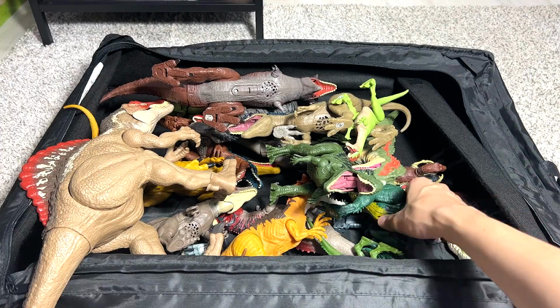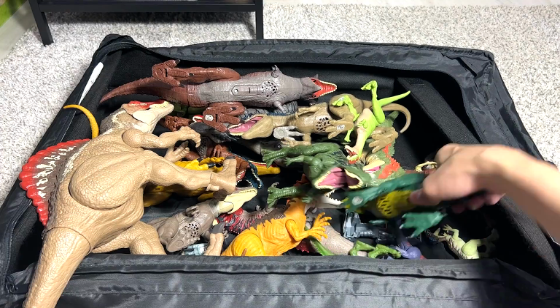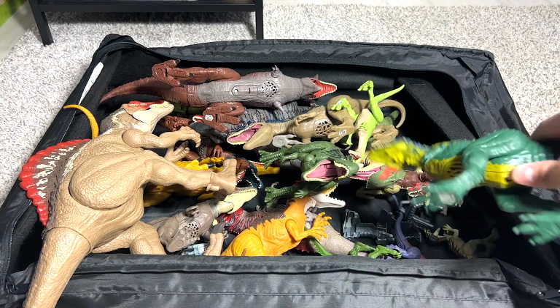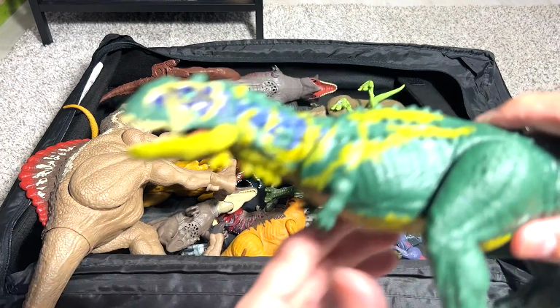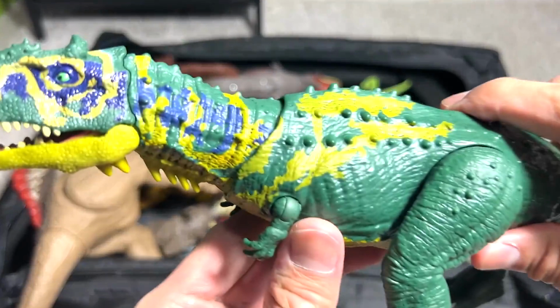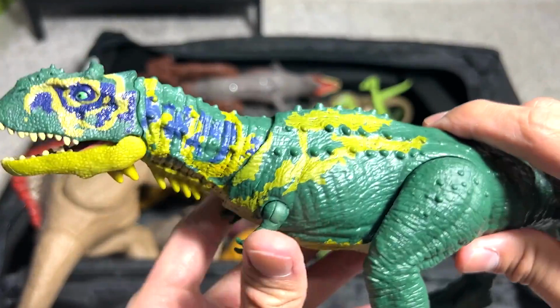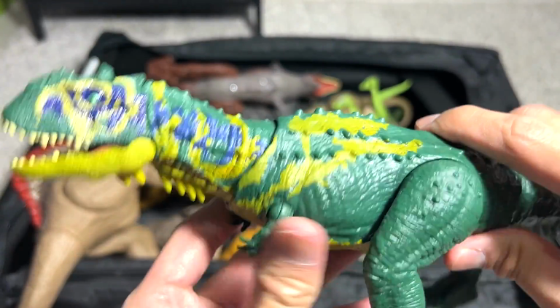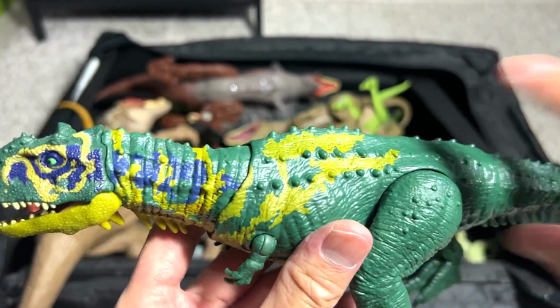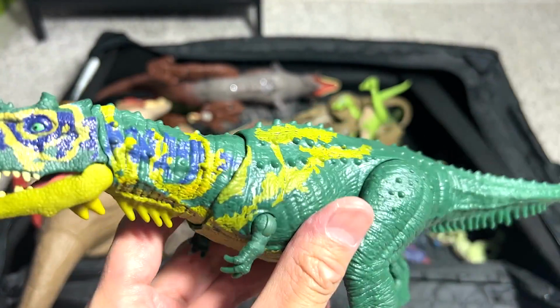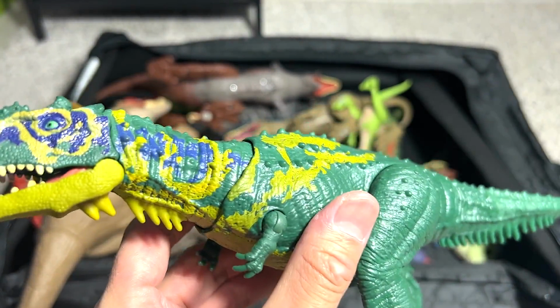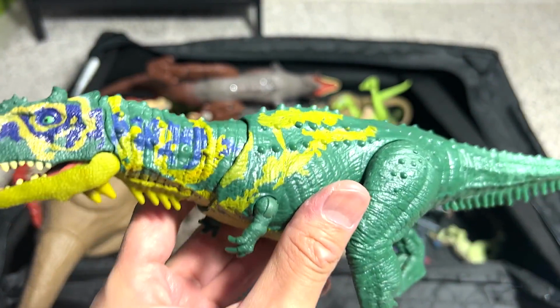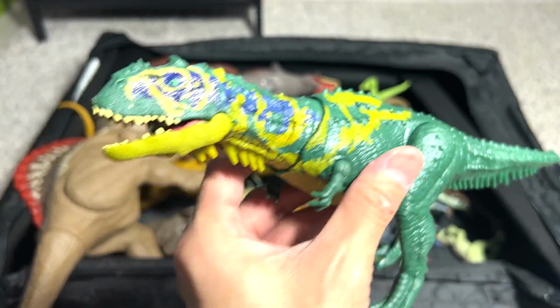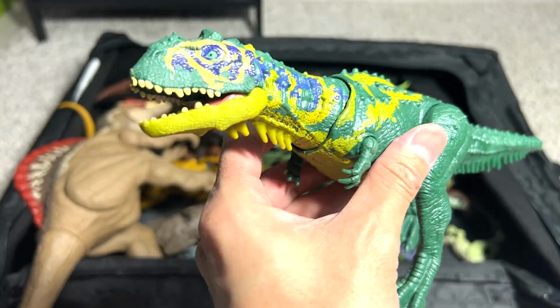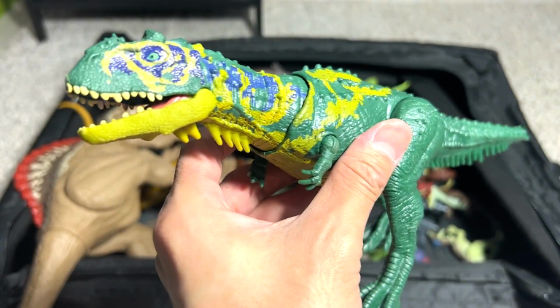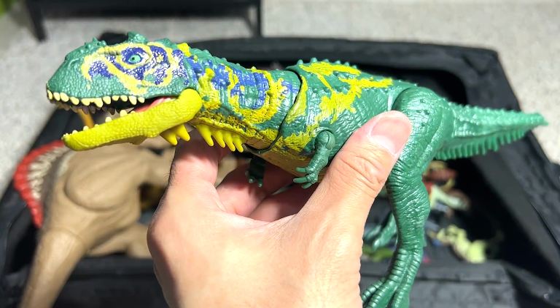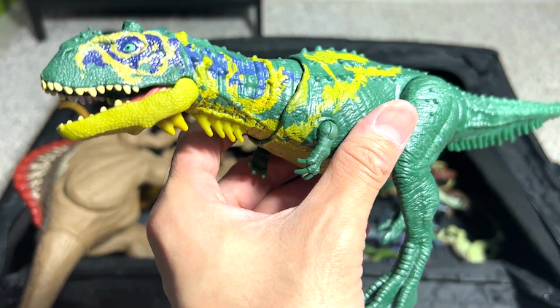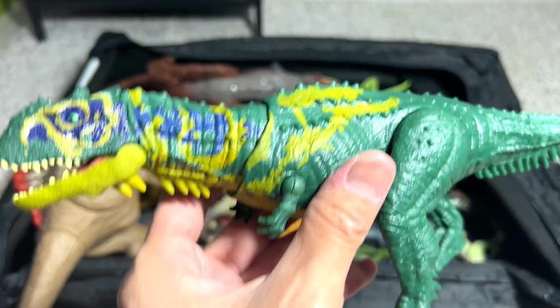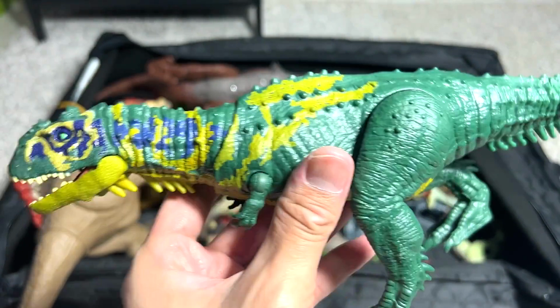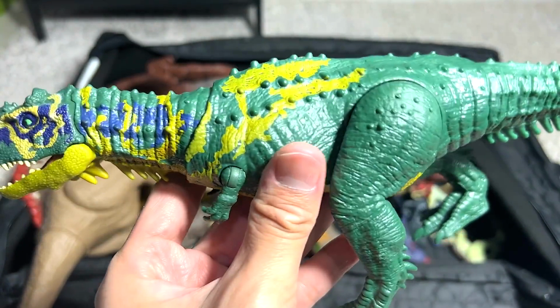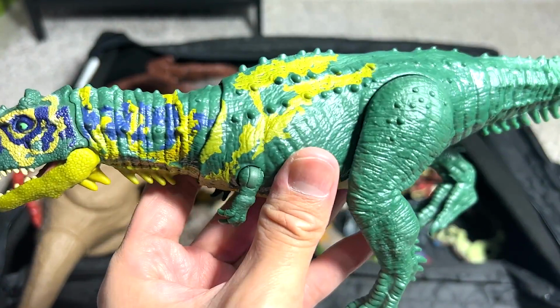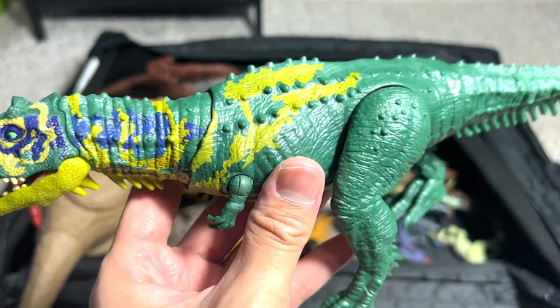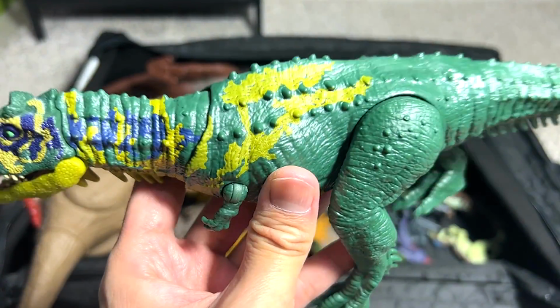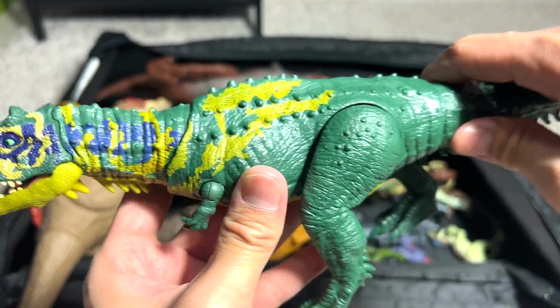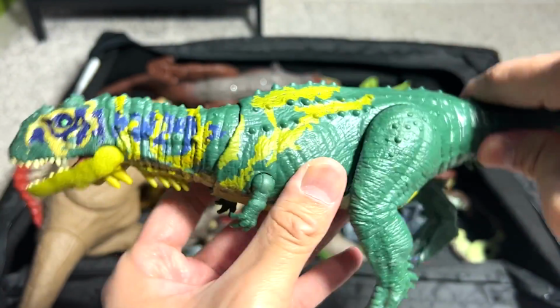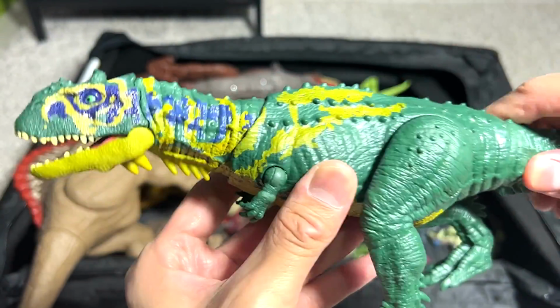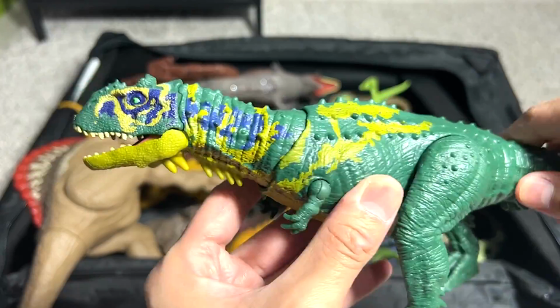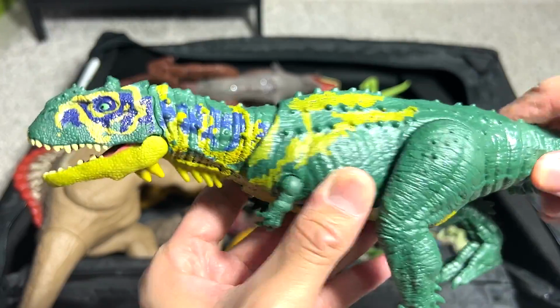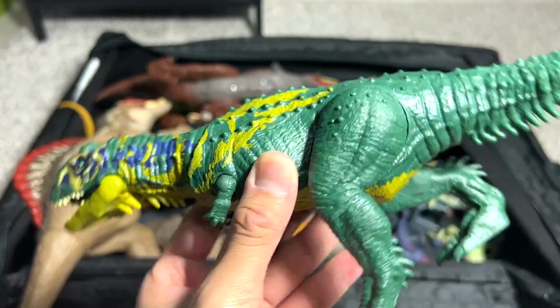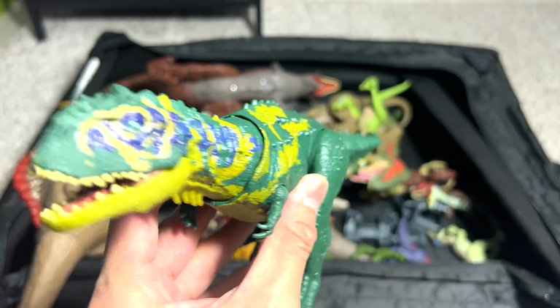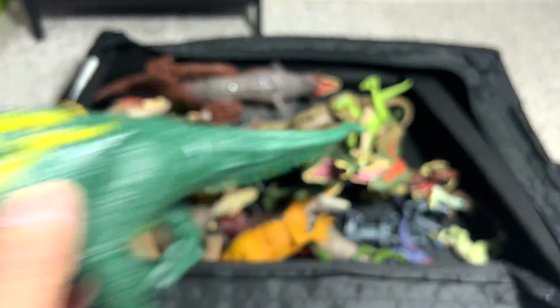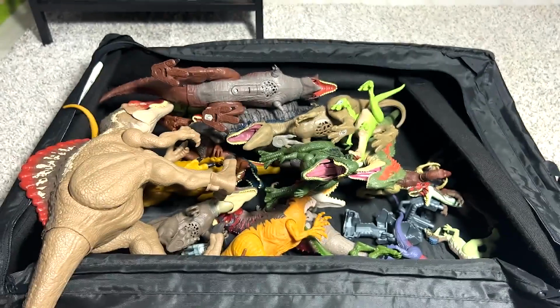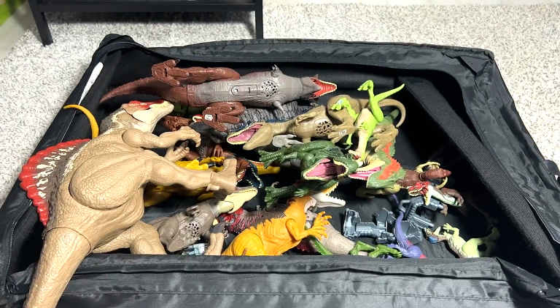Next up, we have a Majungasaurus. Majungasaurus is actually another dinosaur which was discovered in India. Really, really cool one.